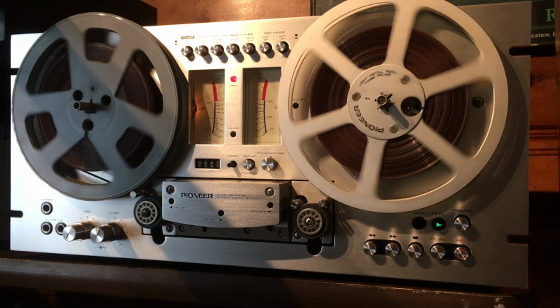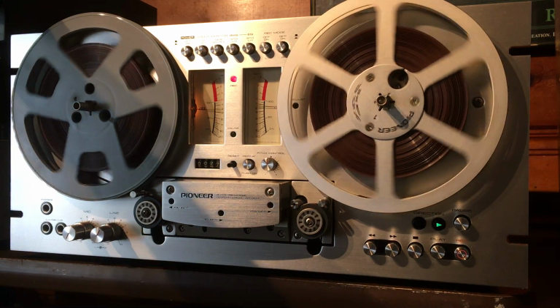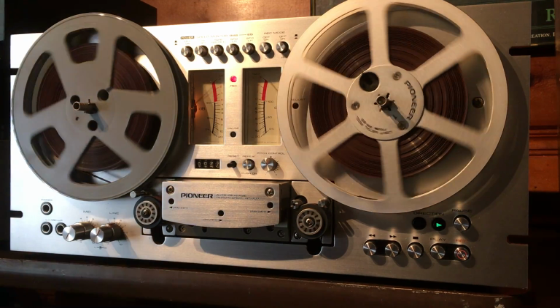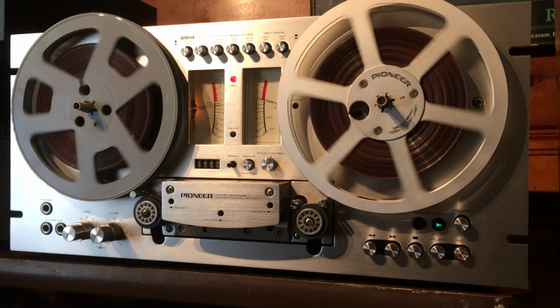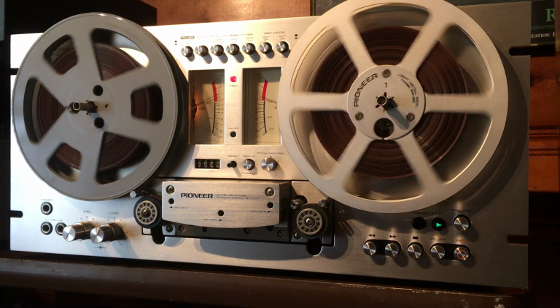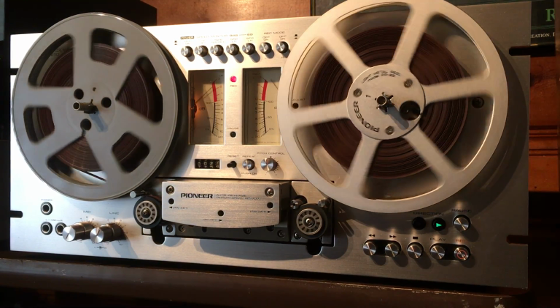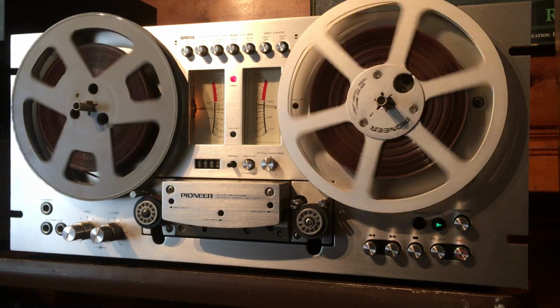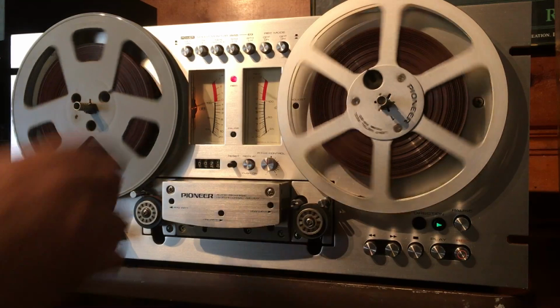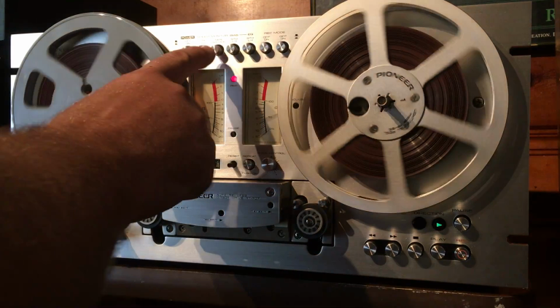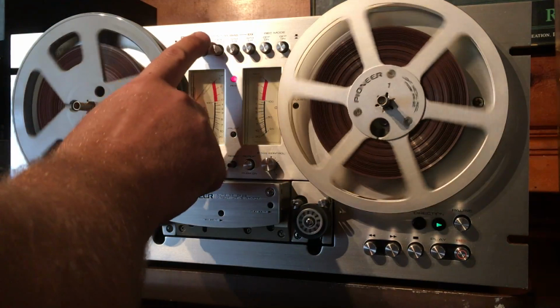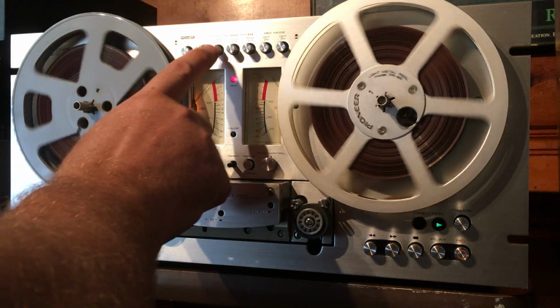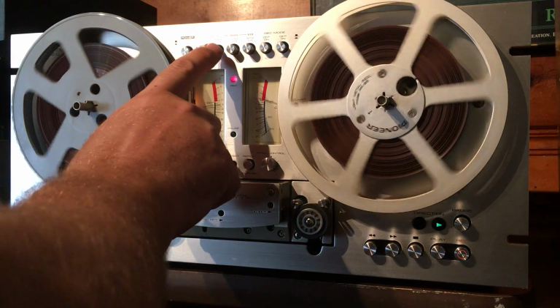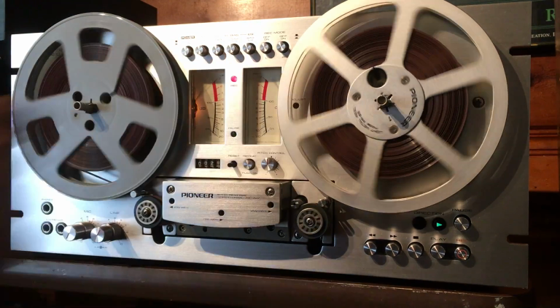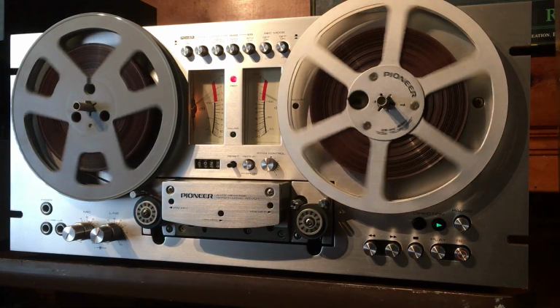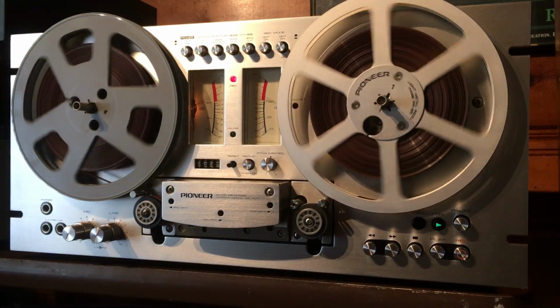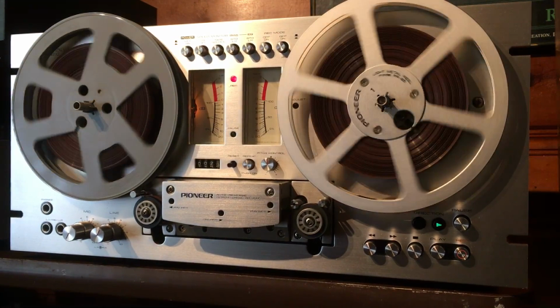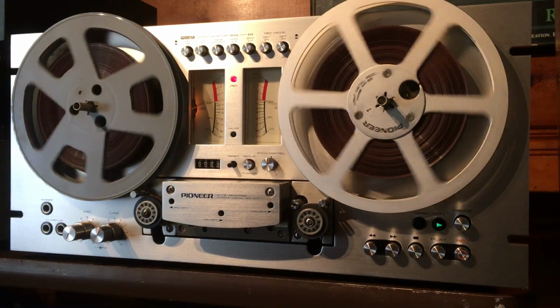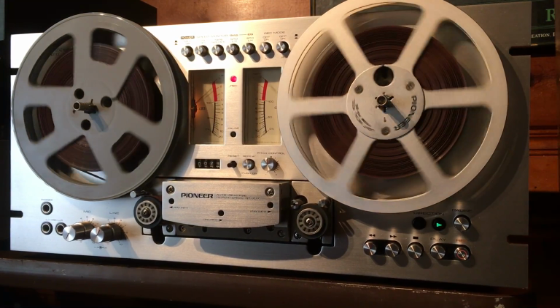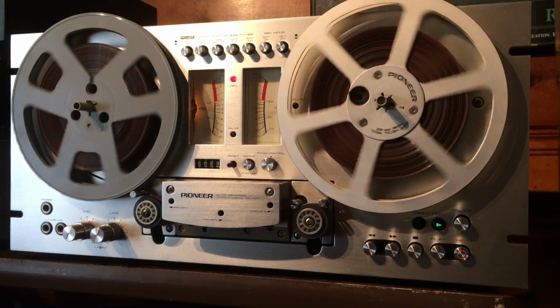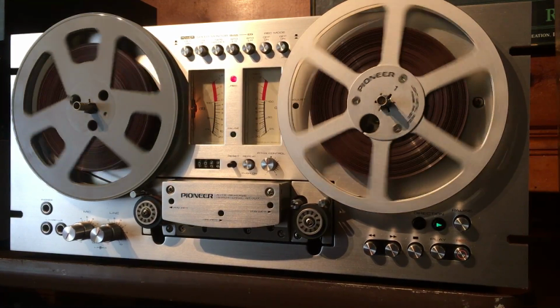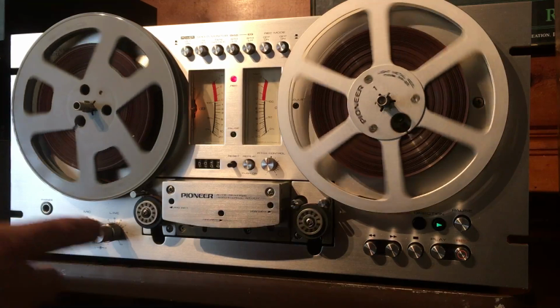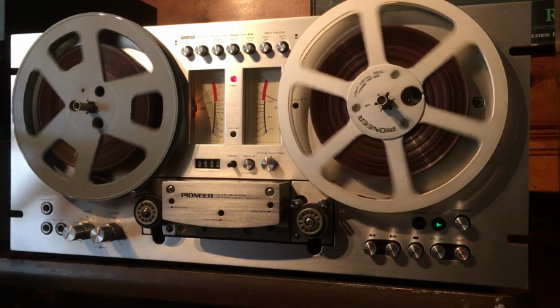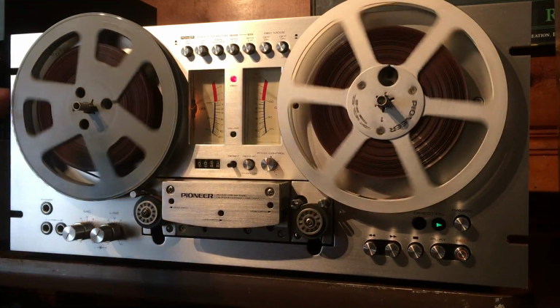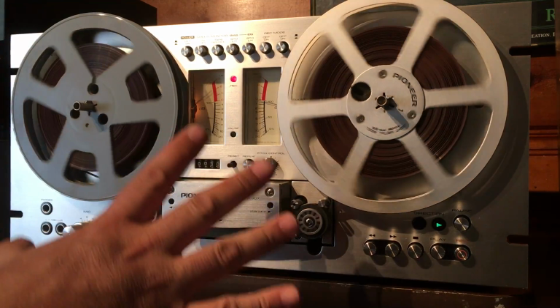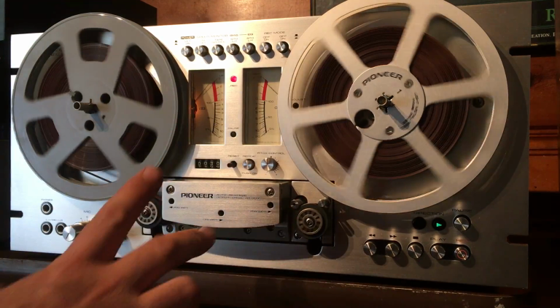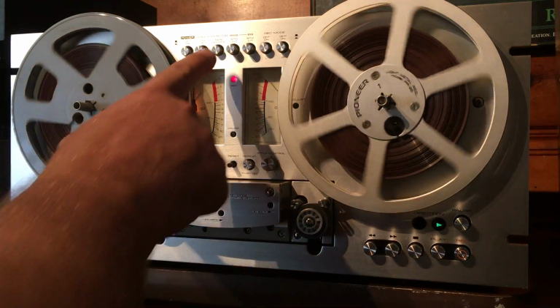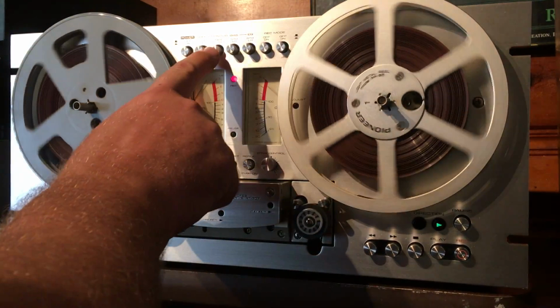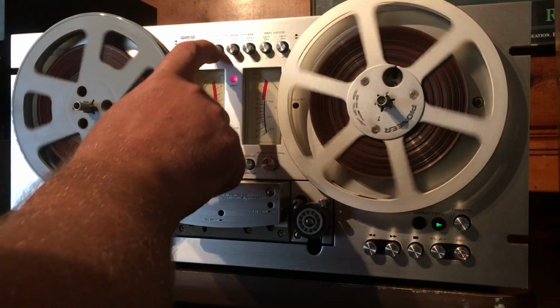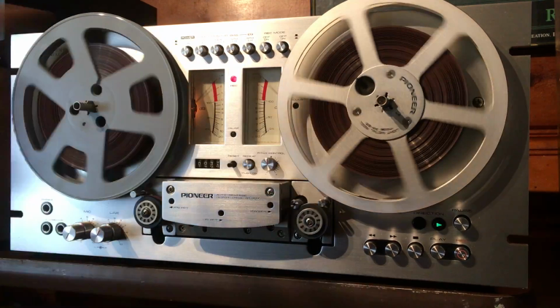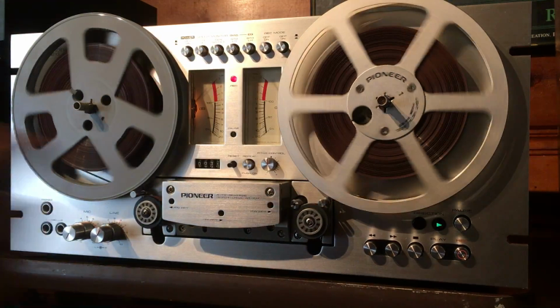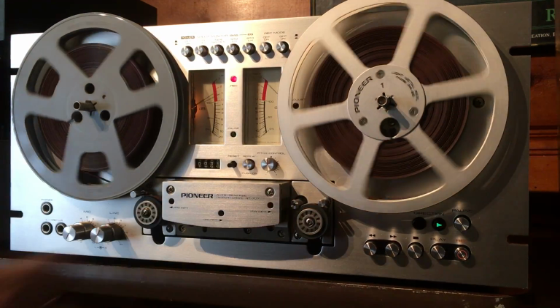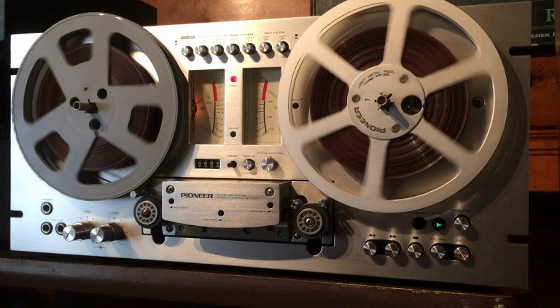So what we're listening to right now is the tape. If you press this button right here, you're listening to the source. So that's the source coming in from the CD, and this is actually what's being recorded.